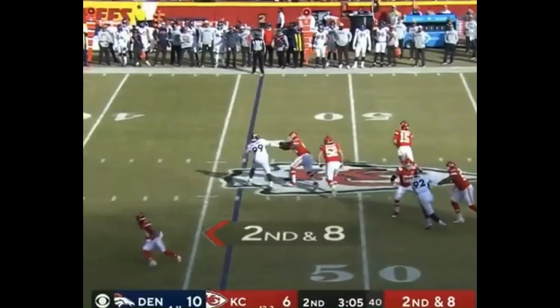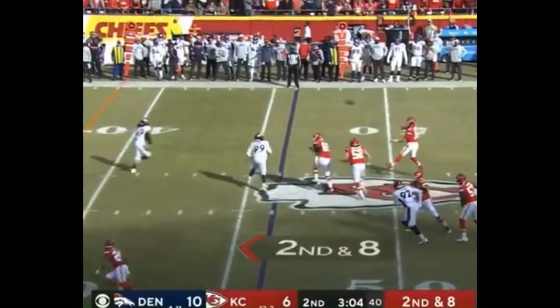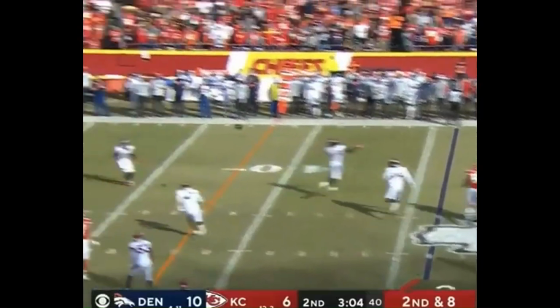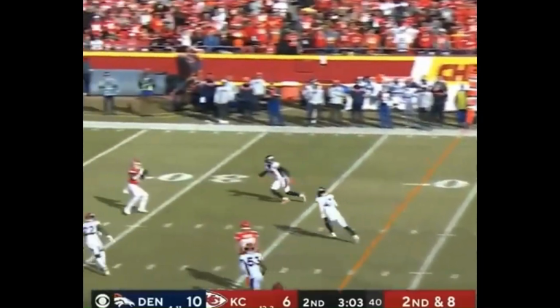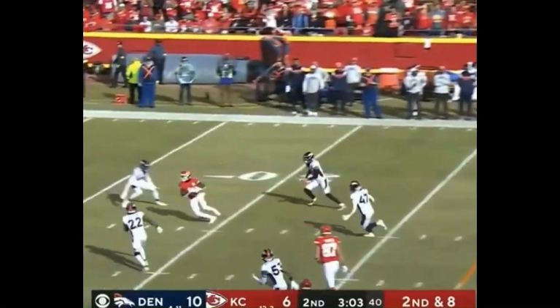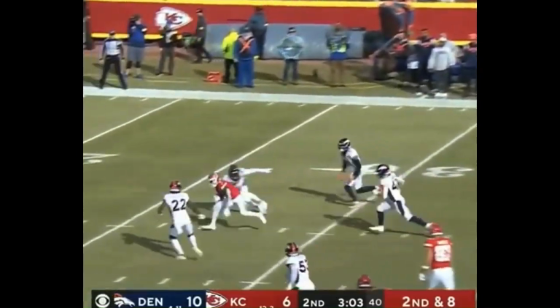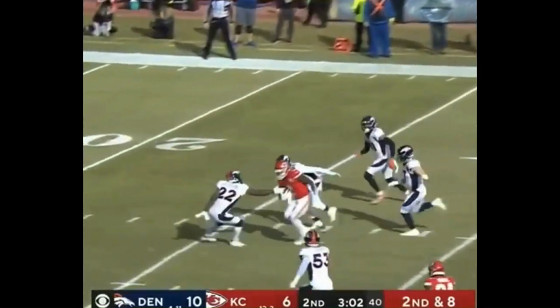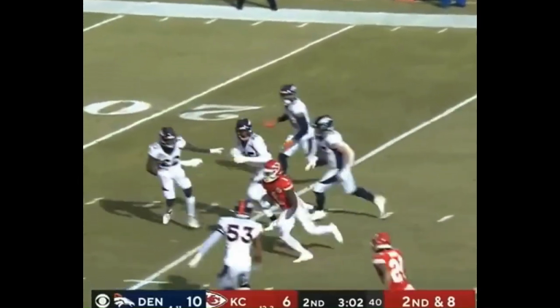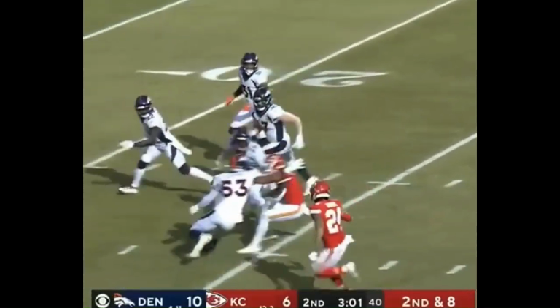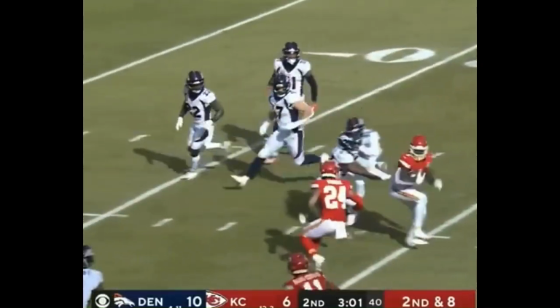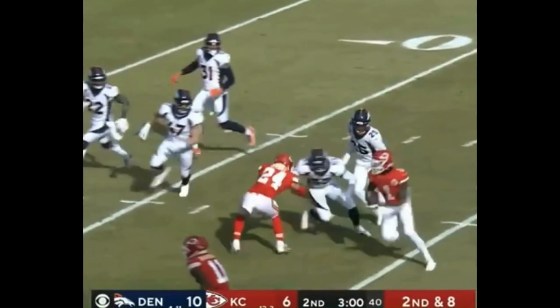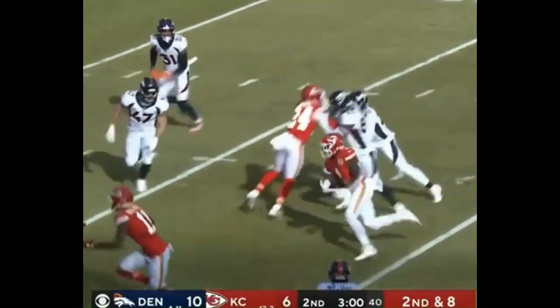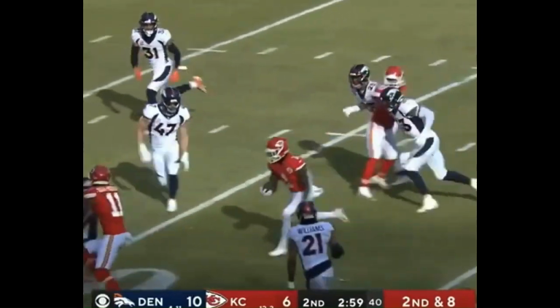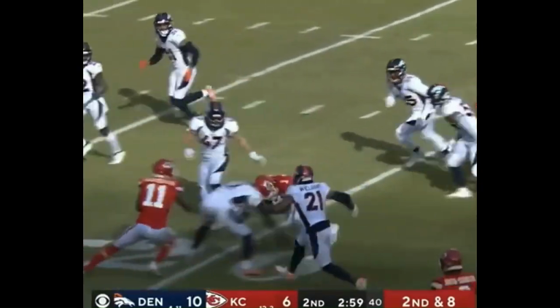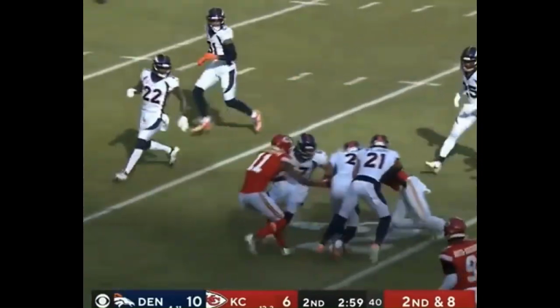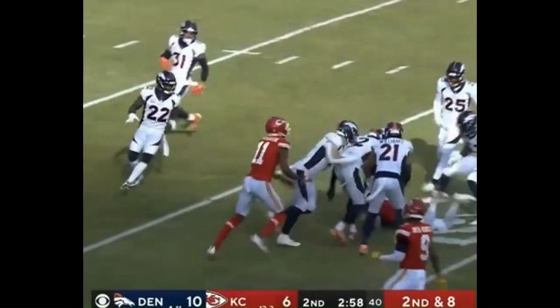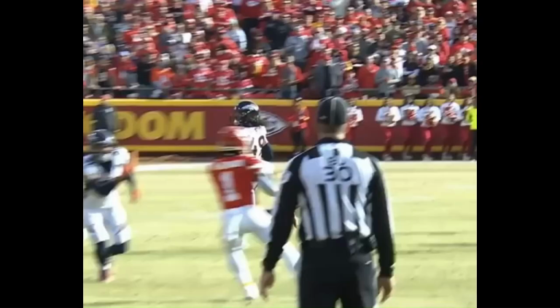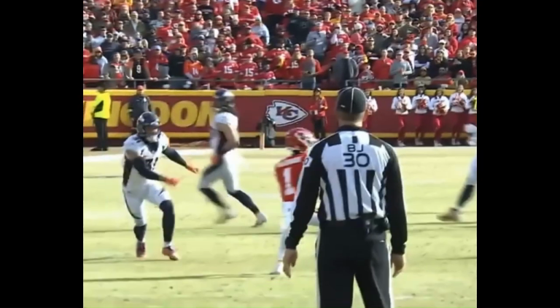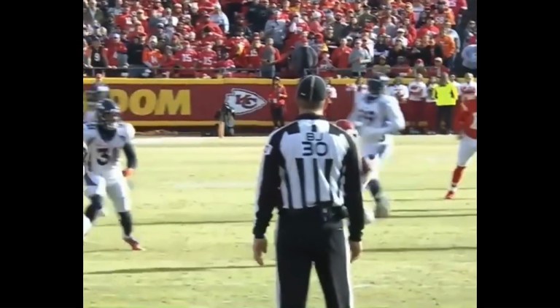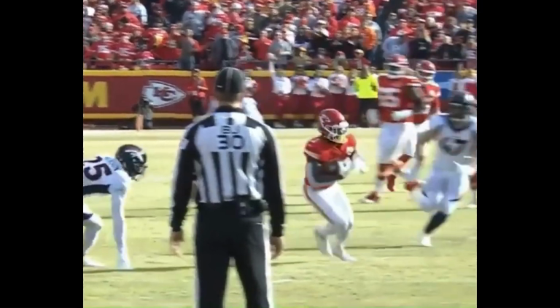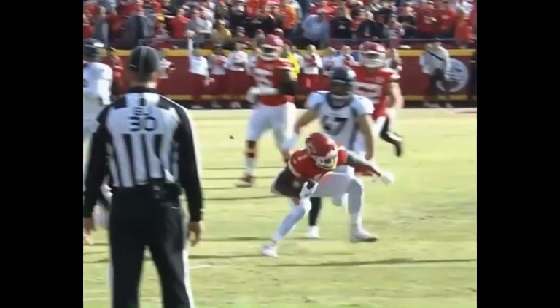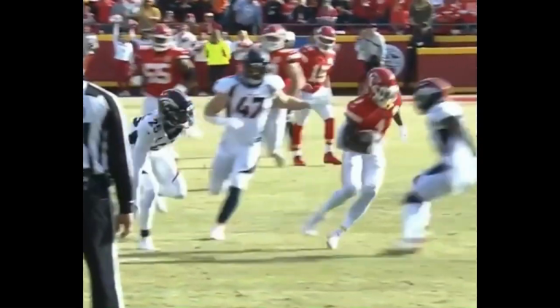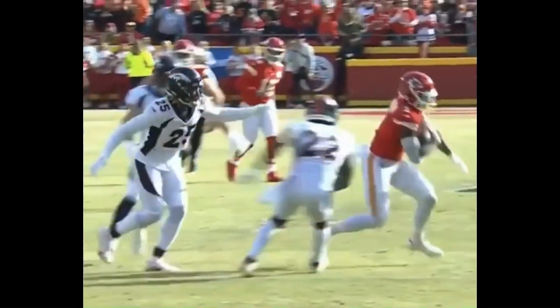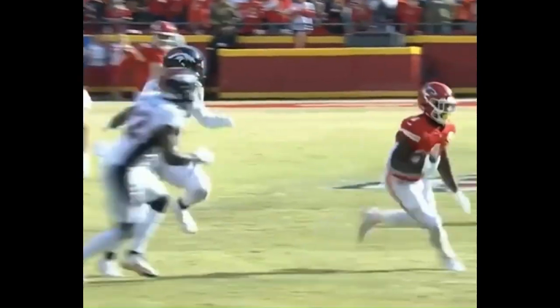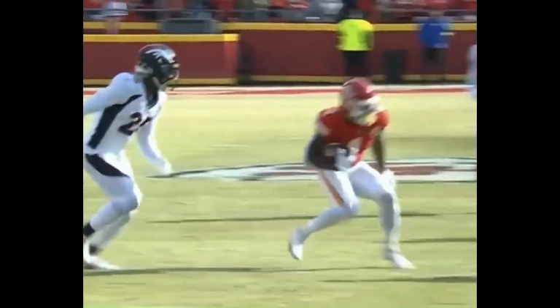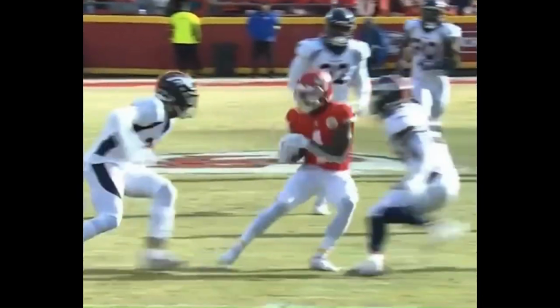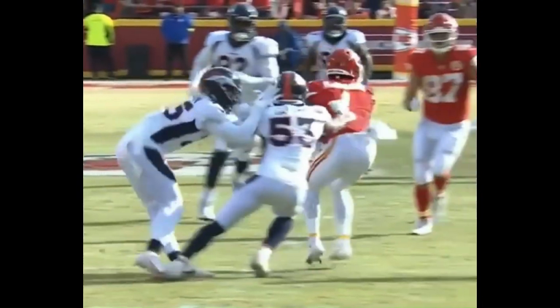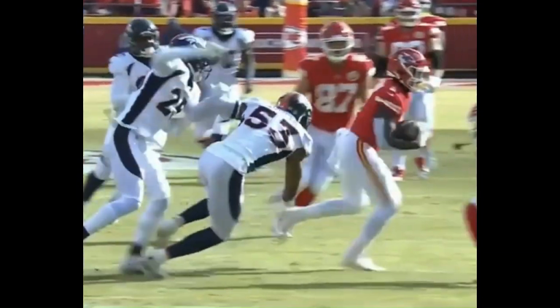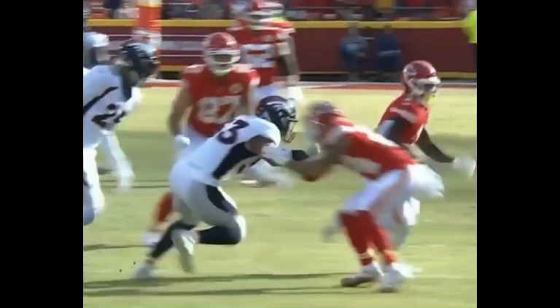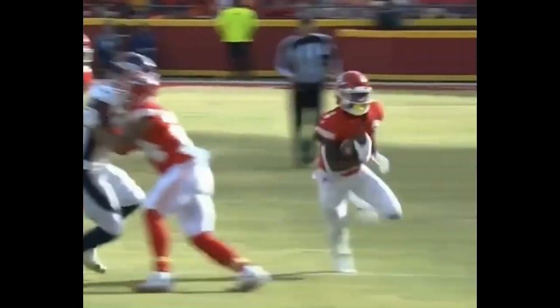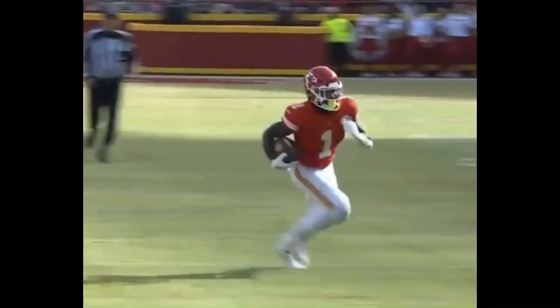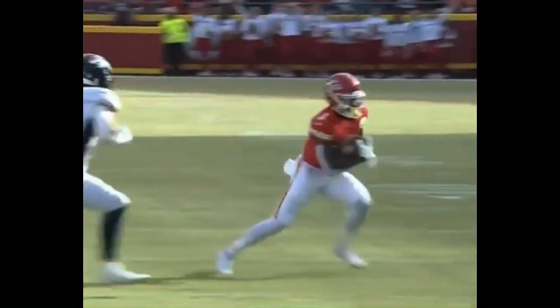This is Mahomes throwing — finds his man in the middle of the field. This is McKinnon. McKinnon breaking free inside the 20 to about the 18-yard line. When you have a guy who has the gifts of a Patrick Mahomes, why wouldn't you let him do what he does best?